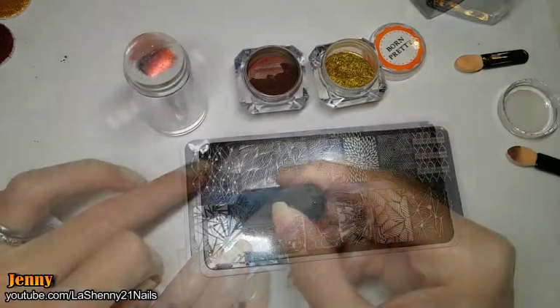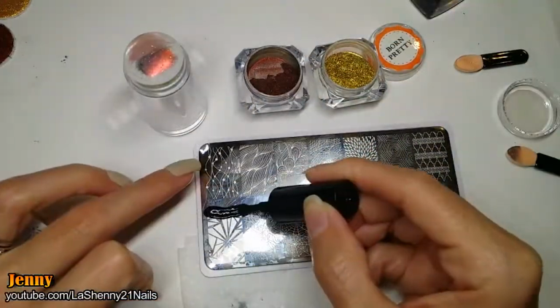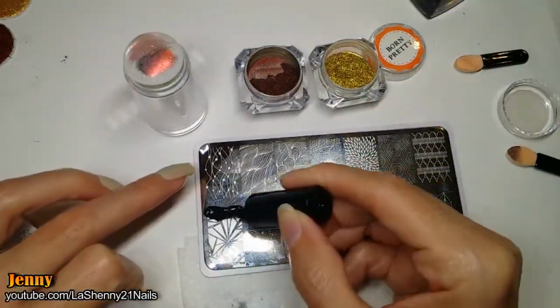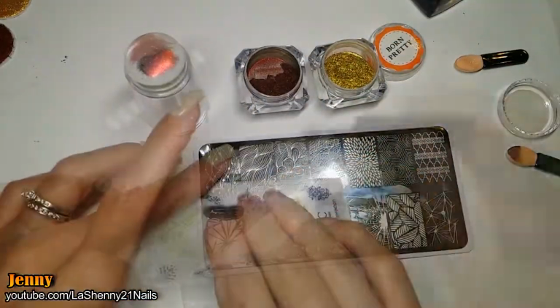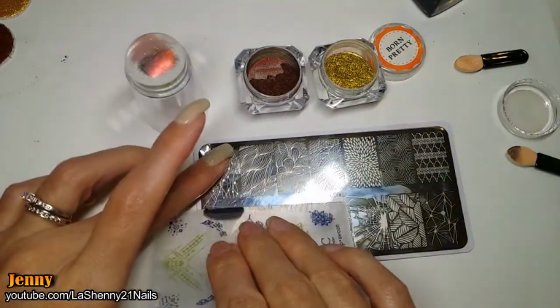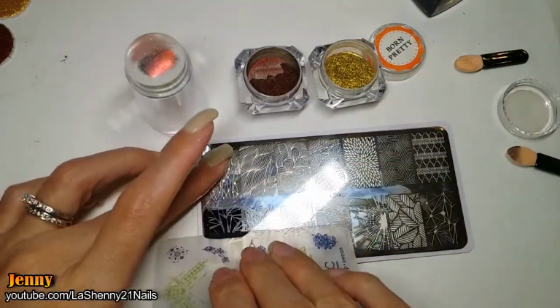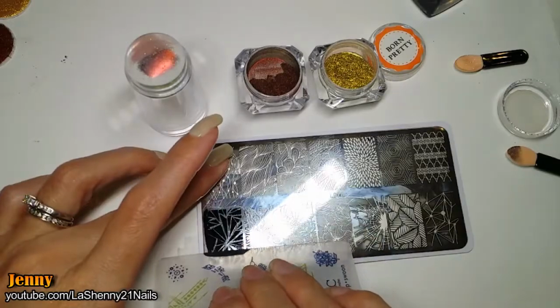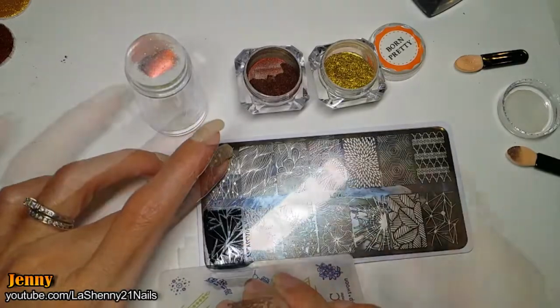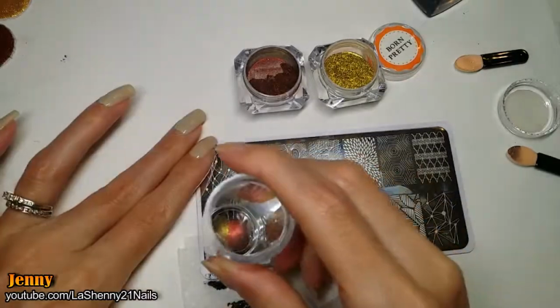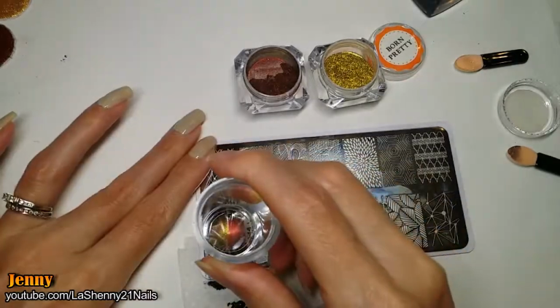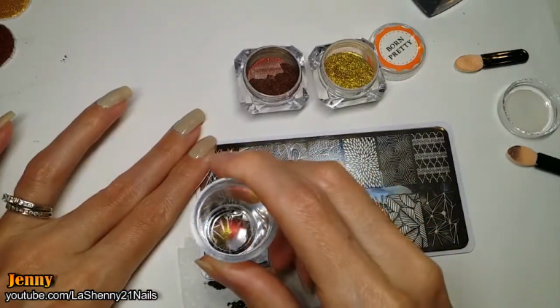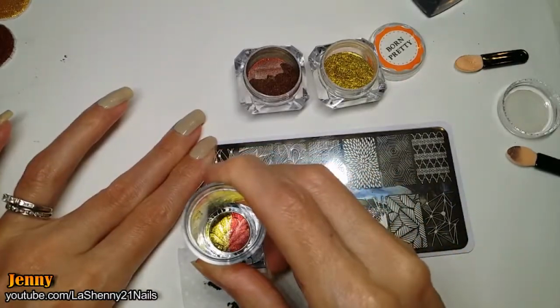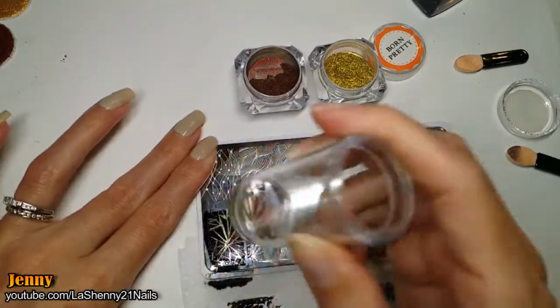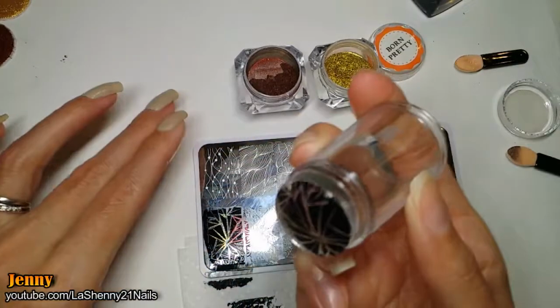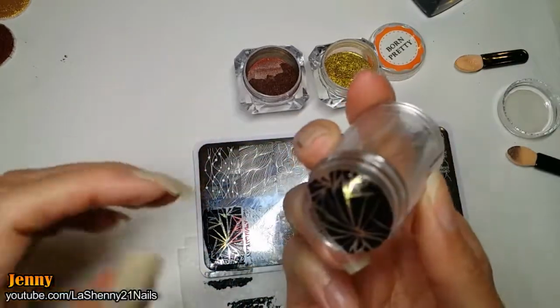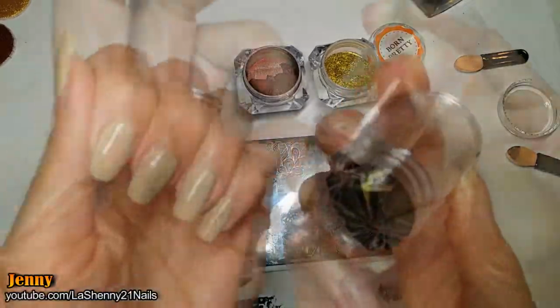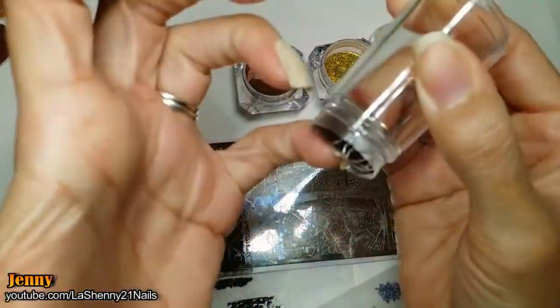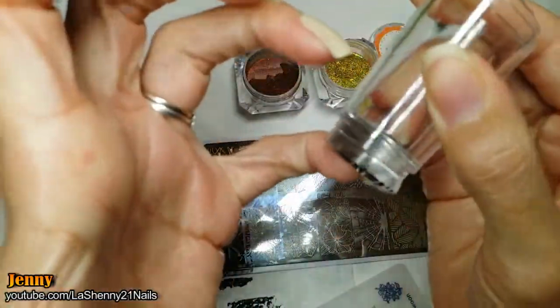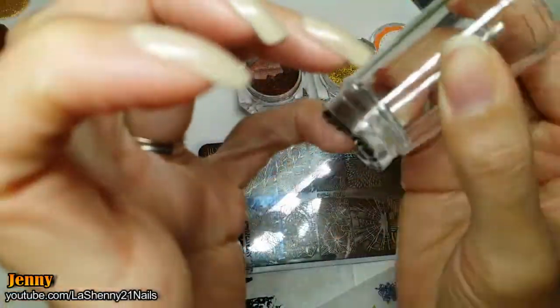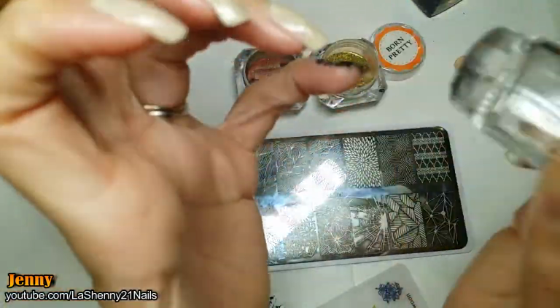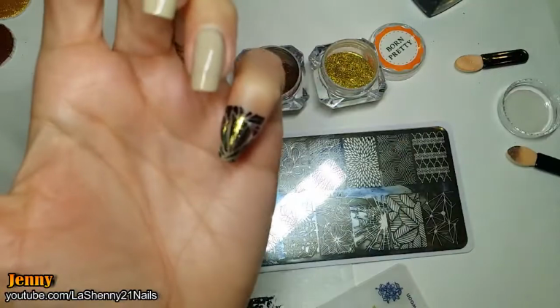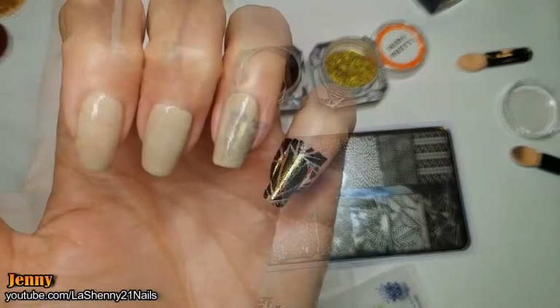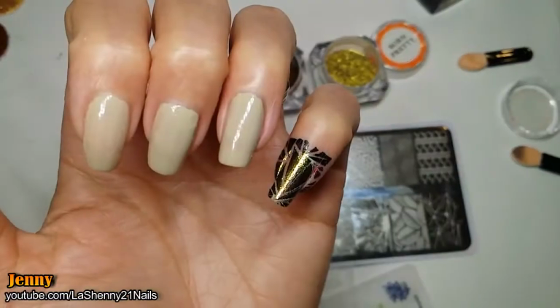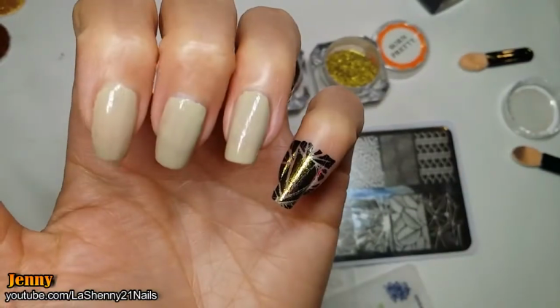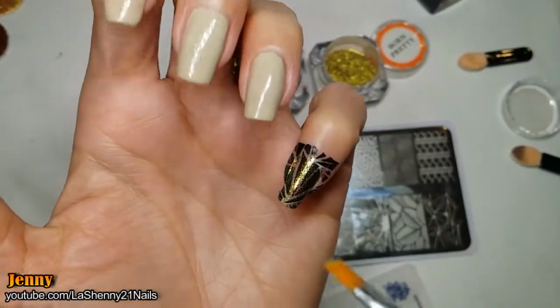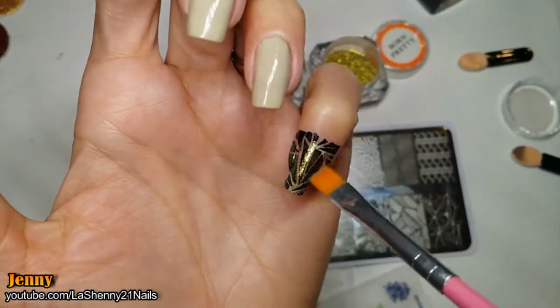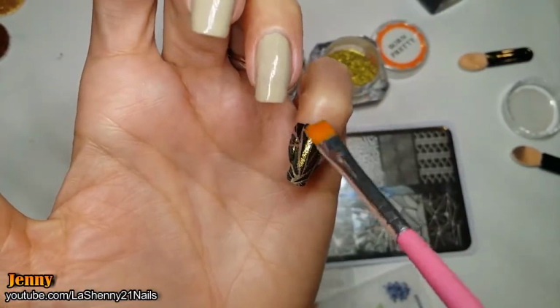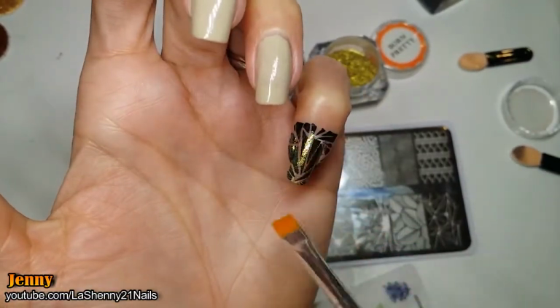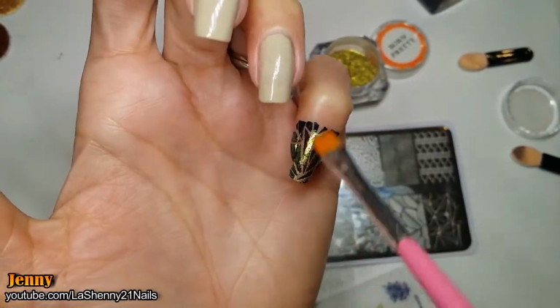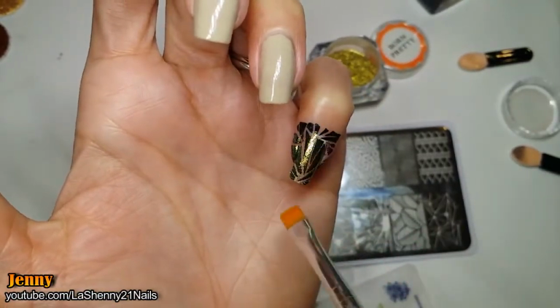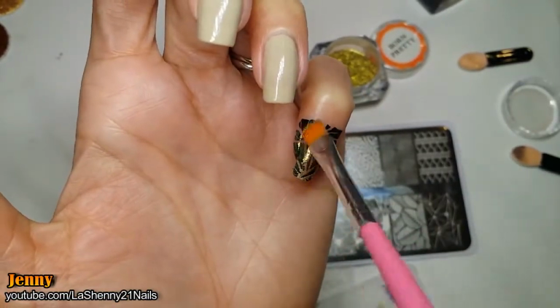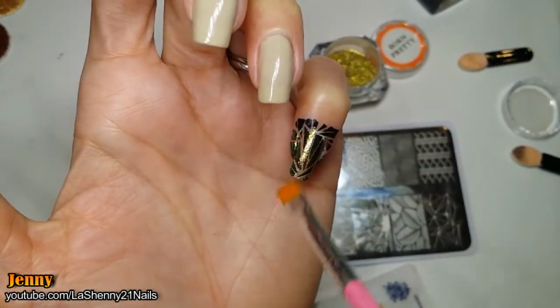Now we can stamp. I apply the nail polish, scrape the excess off, and pick up the image. Carefully I stamp it onto my nail — look how beautiful it looks. With a brush I remove the excess.